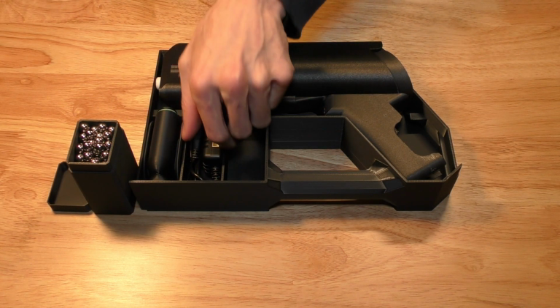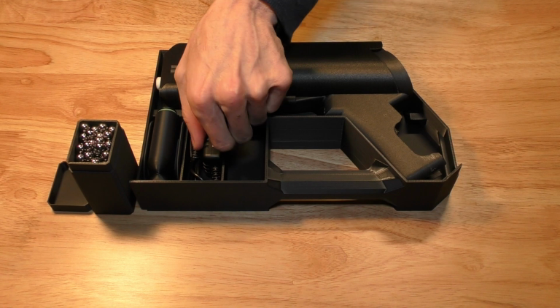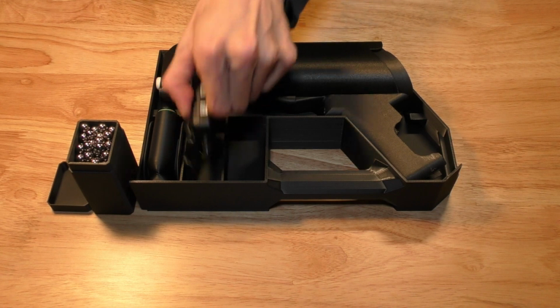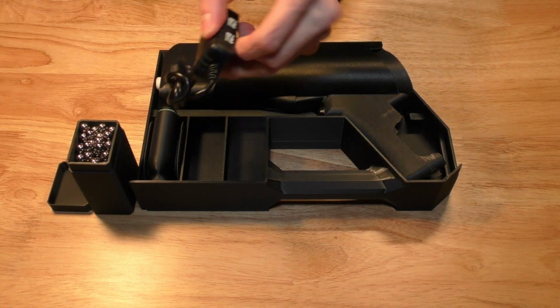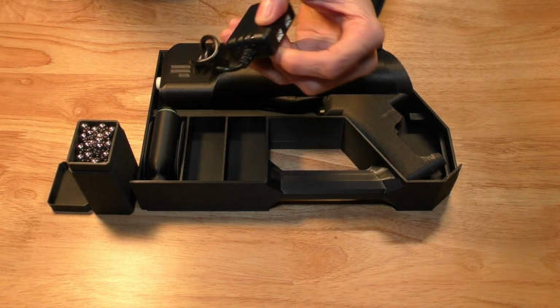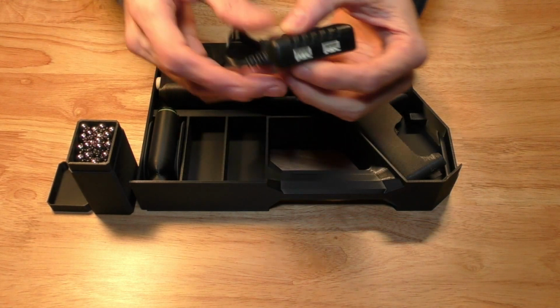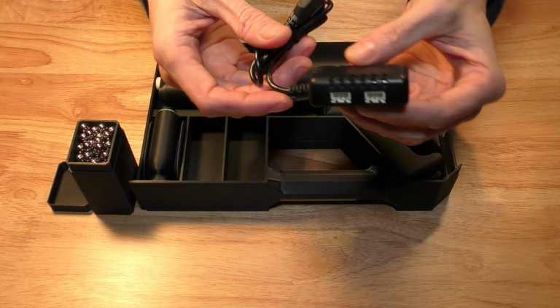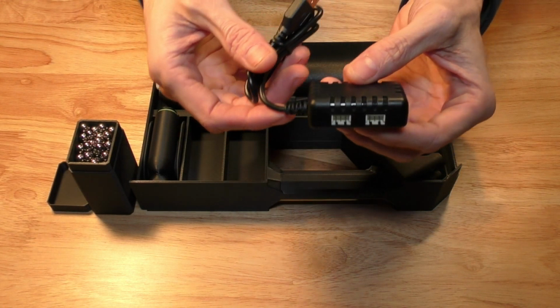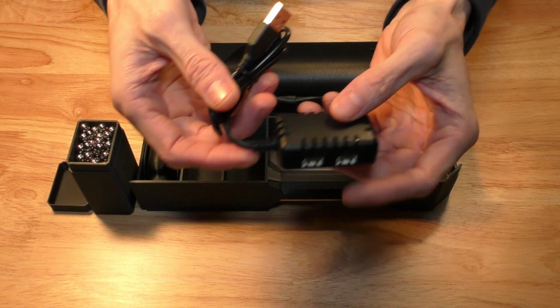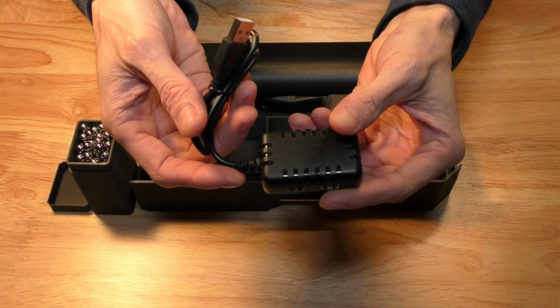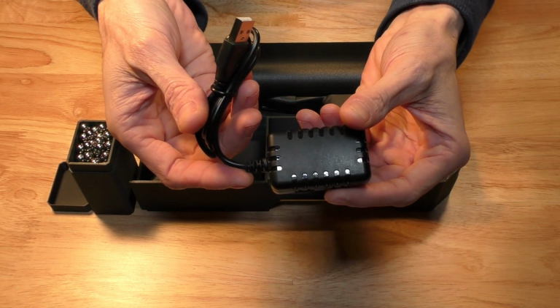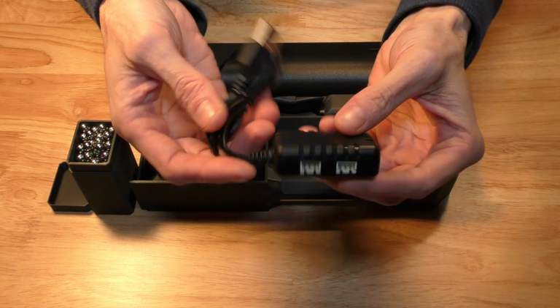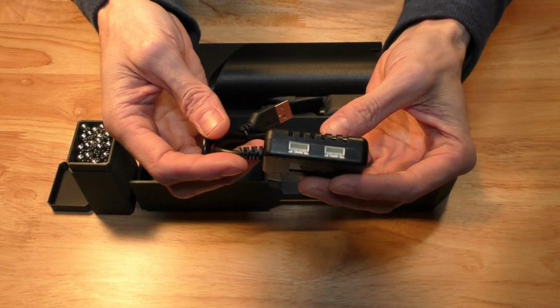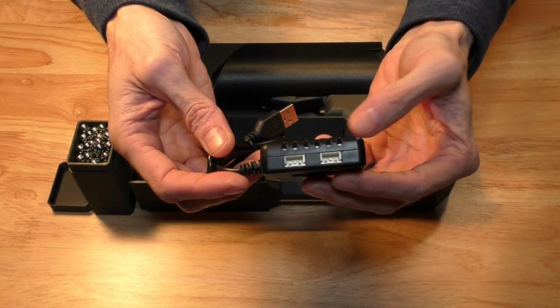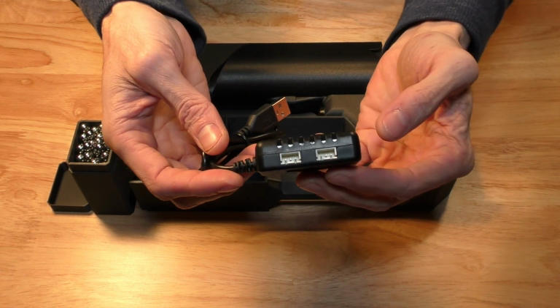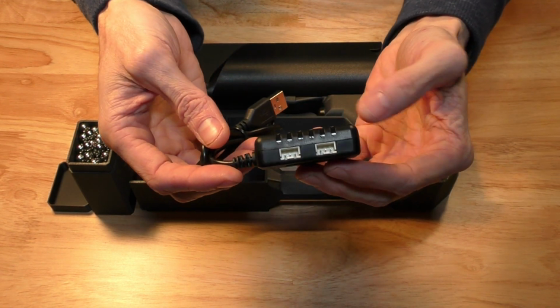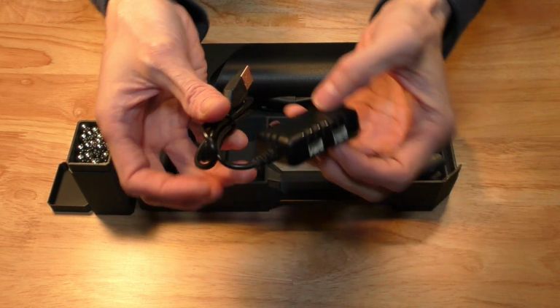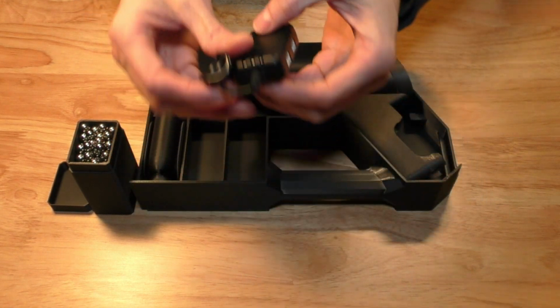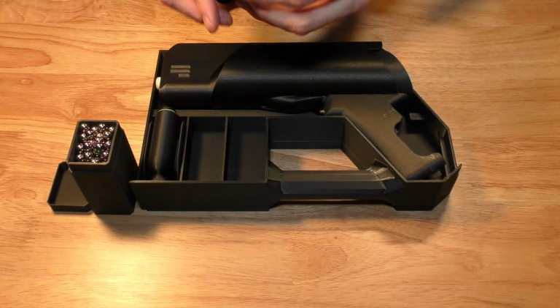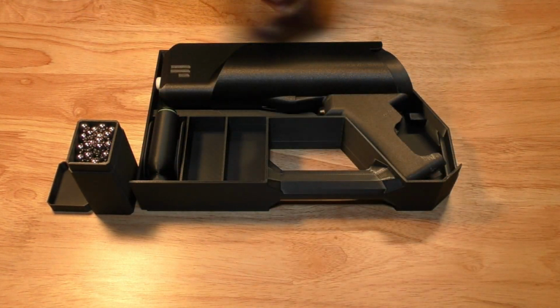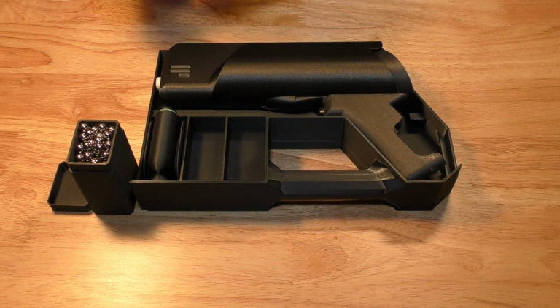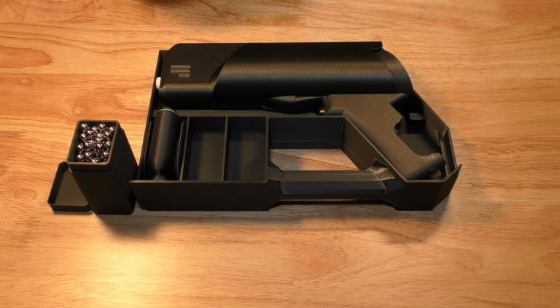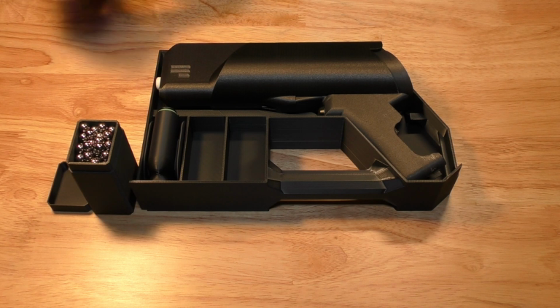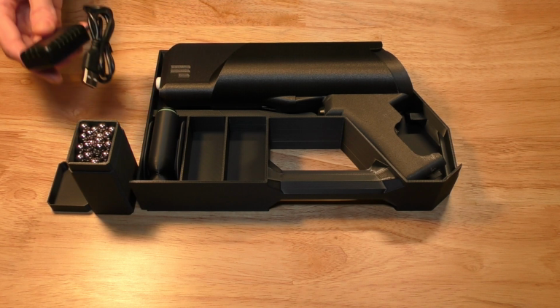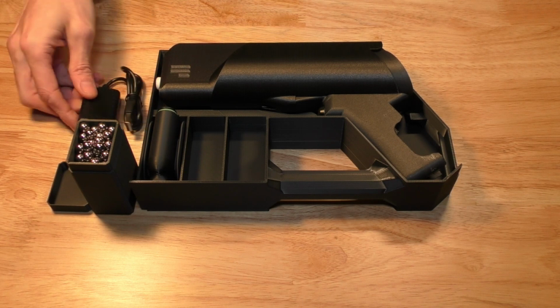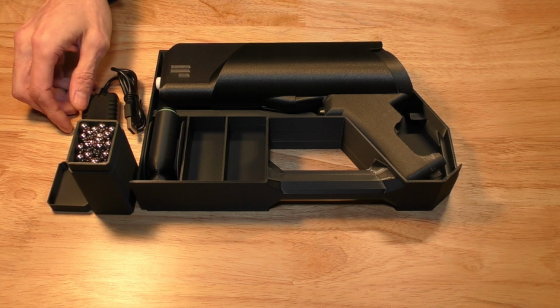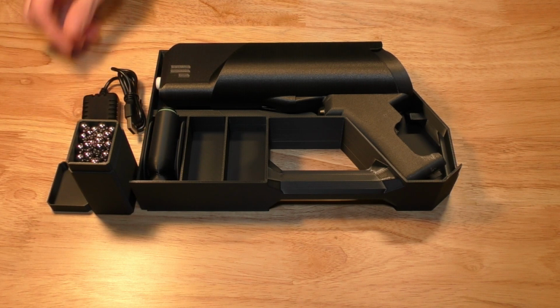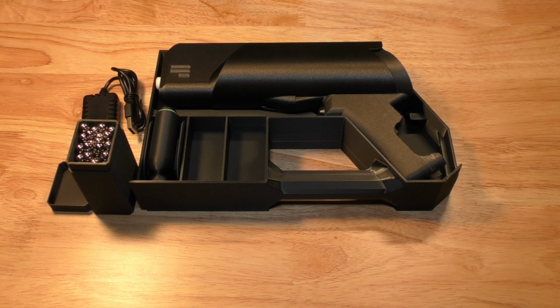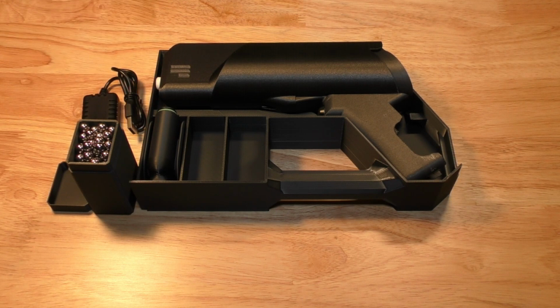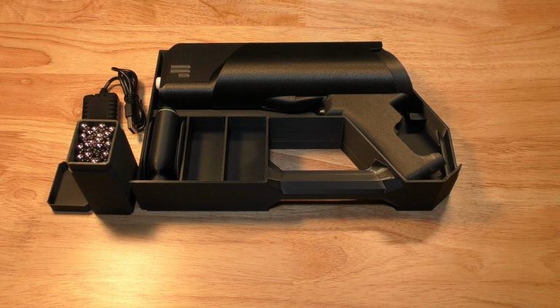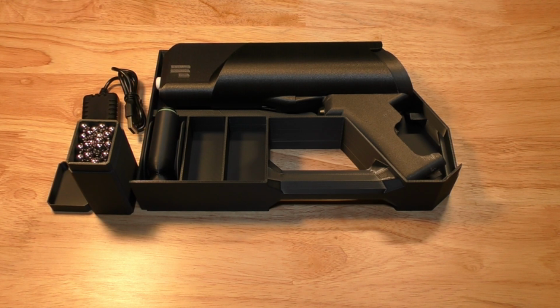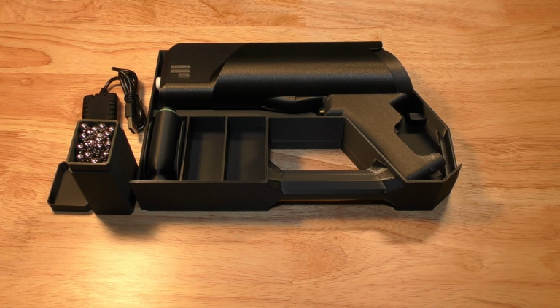This is the battery charger. It's a standard LiPo battery charger. This one can charge up to two batteries at the same time in about an hour.